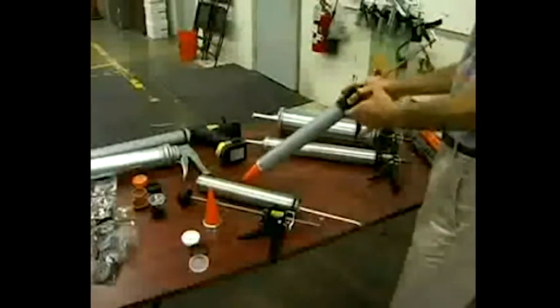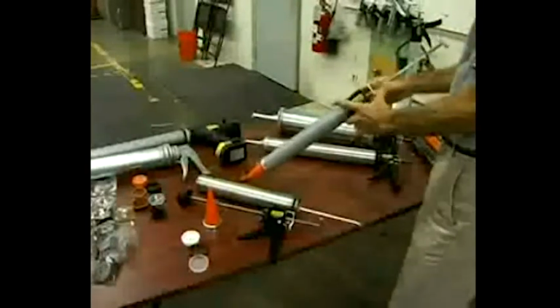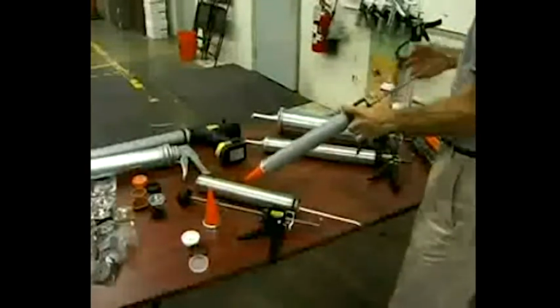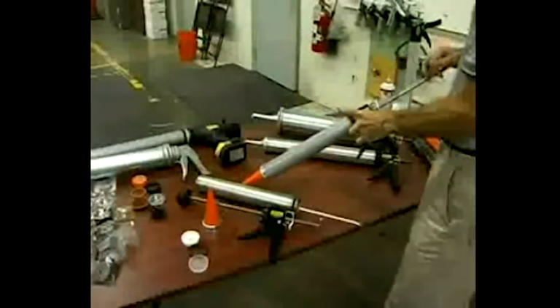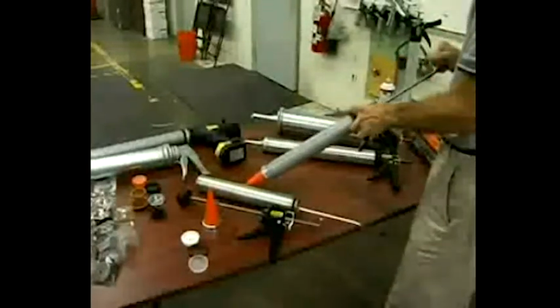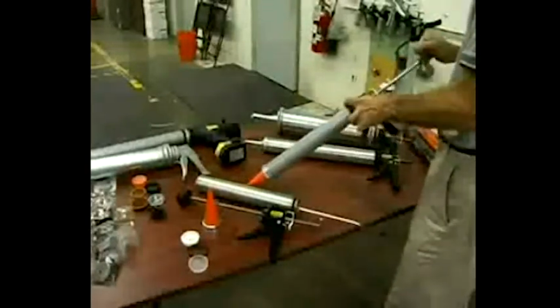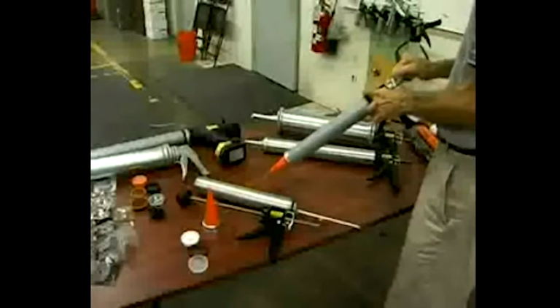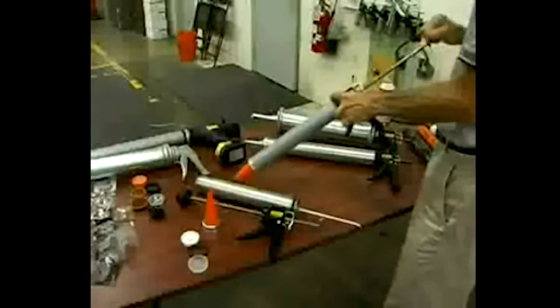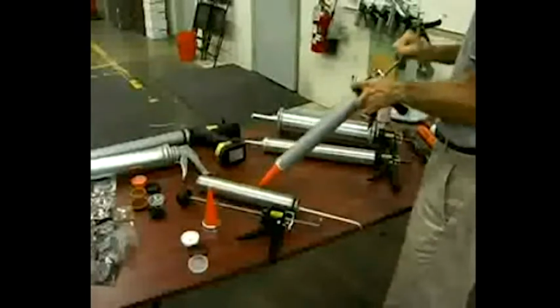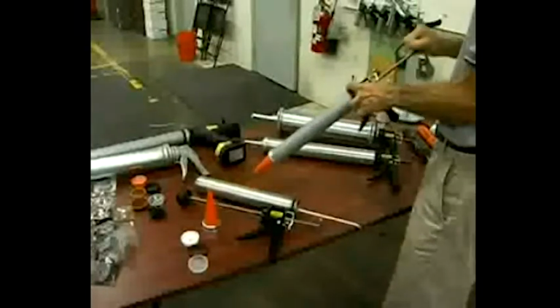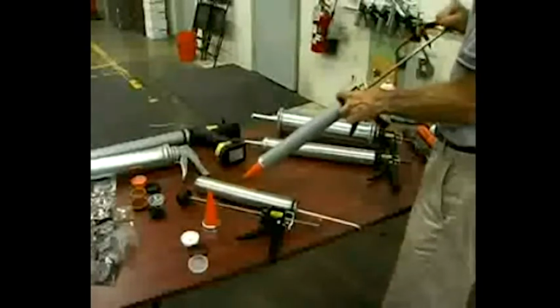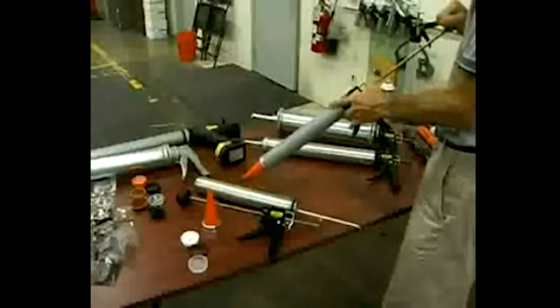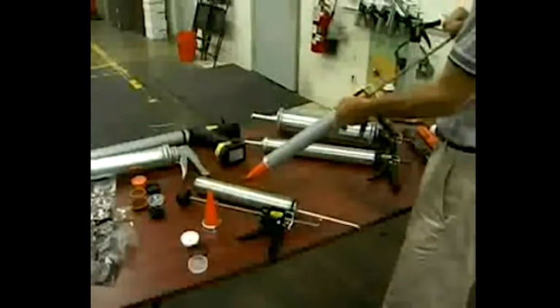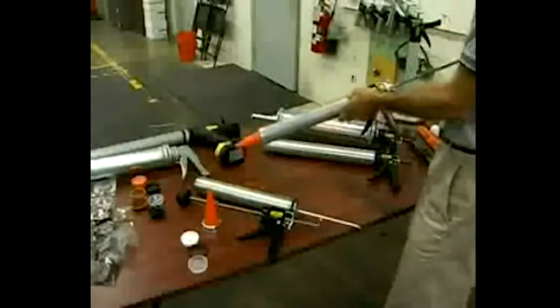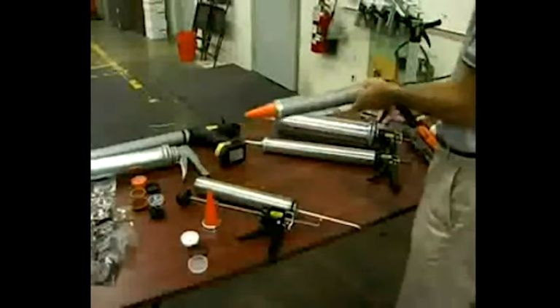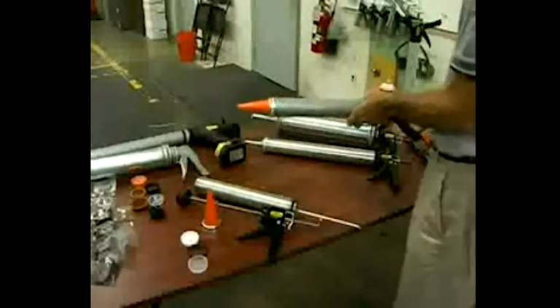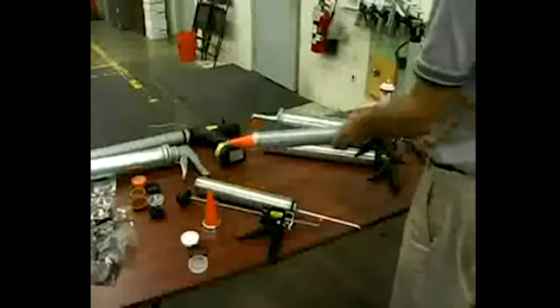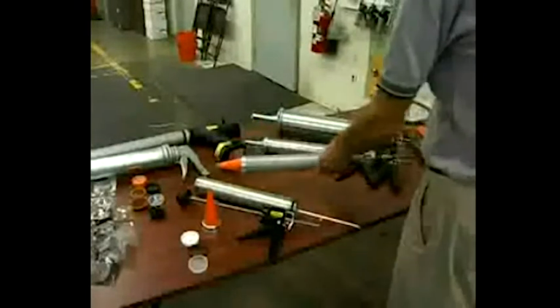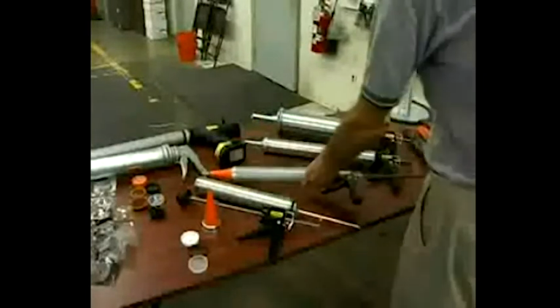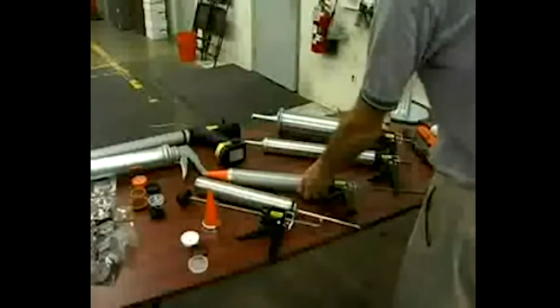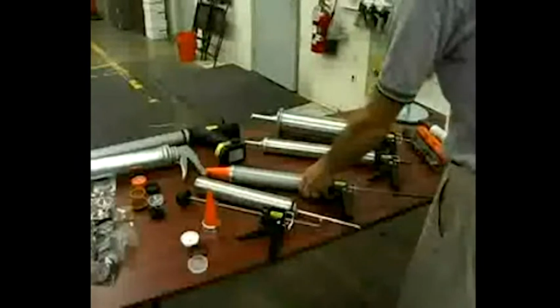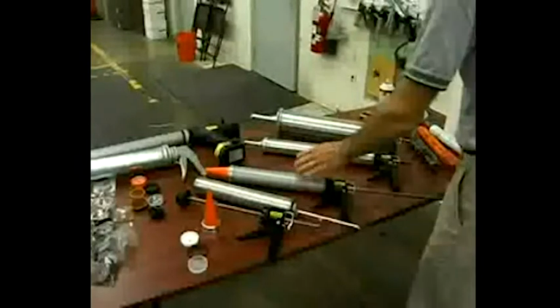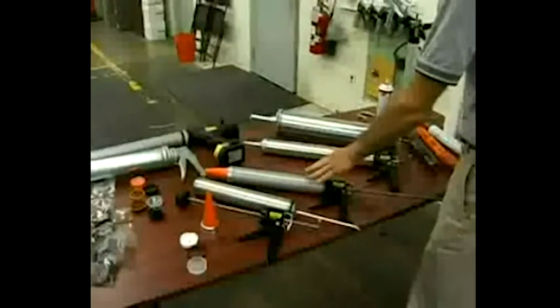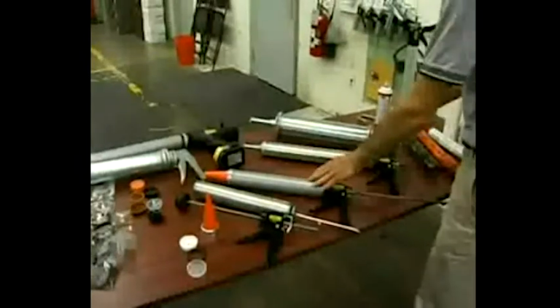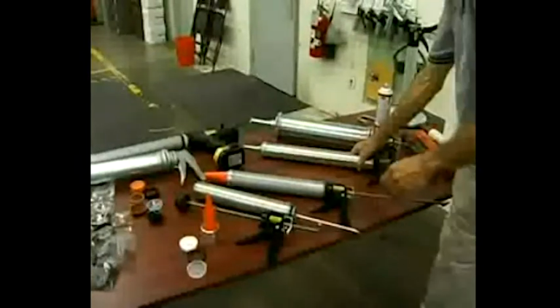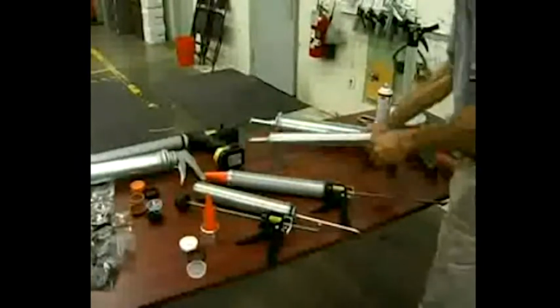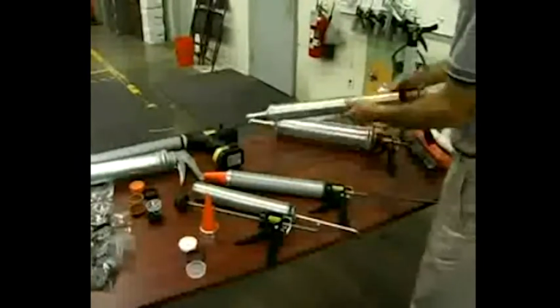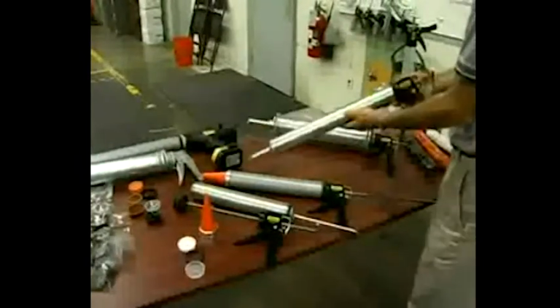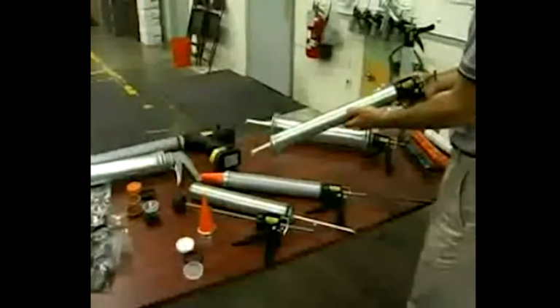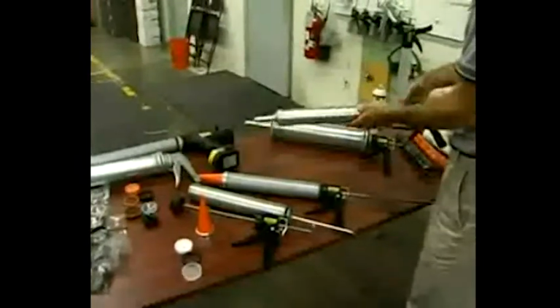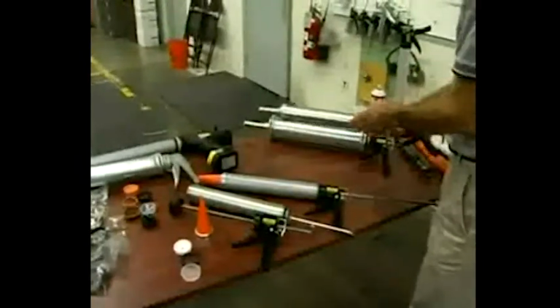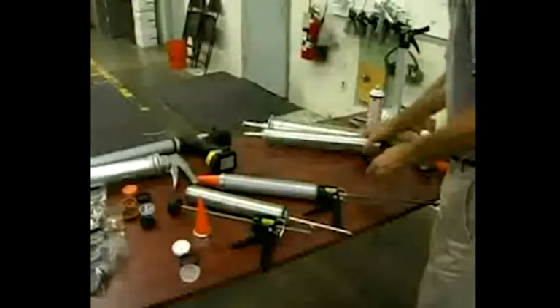20 and 30 ounce bulk guns such as the Albion DL45 and DL59 are the most popular sizes, although you can go all the way up to our 80 ounce monster, the number 103-15.